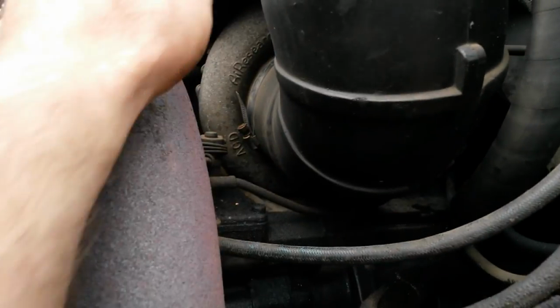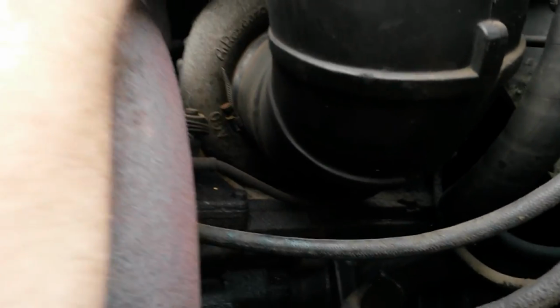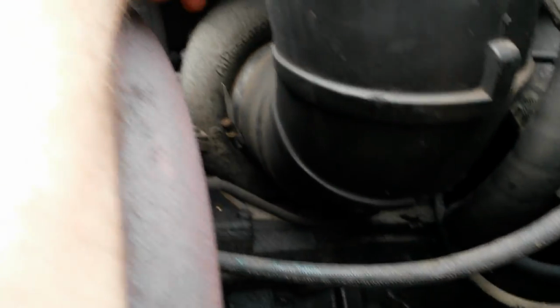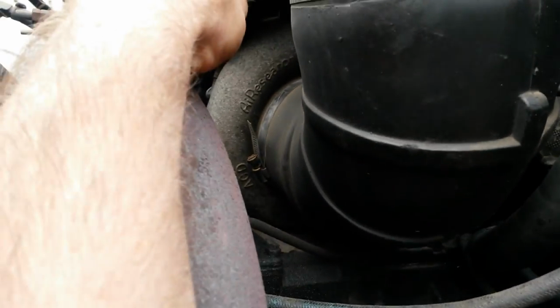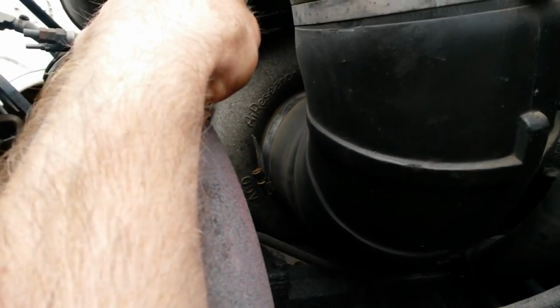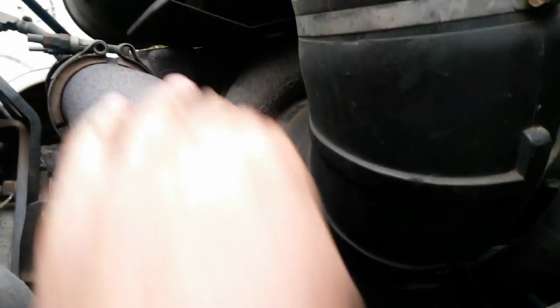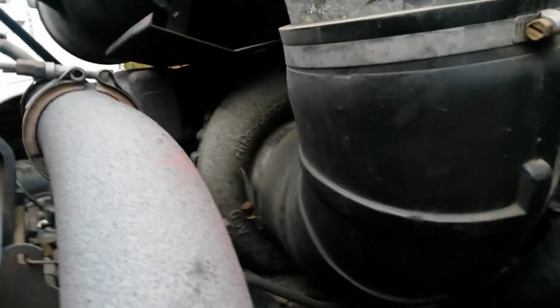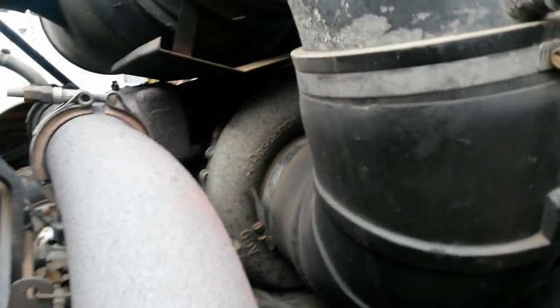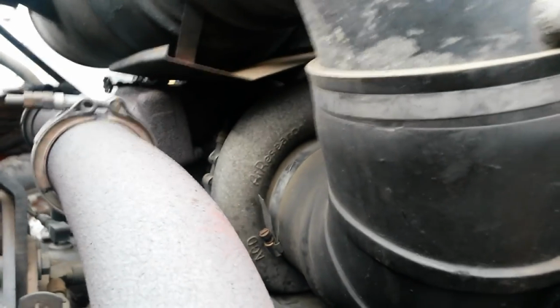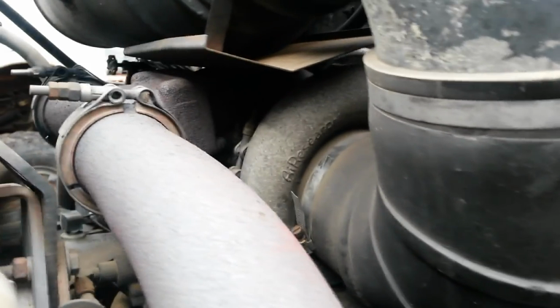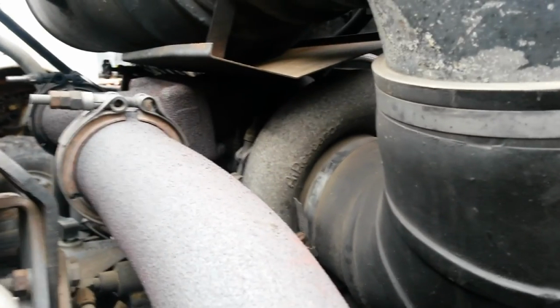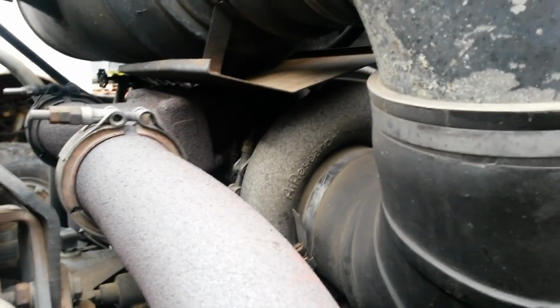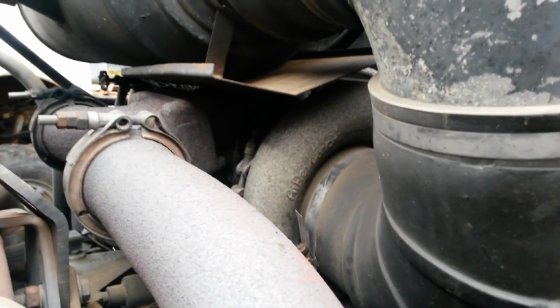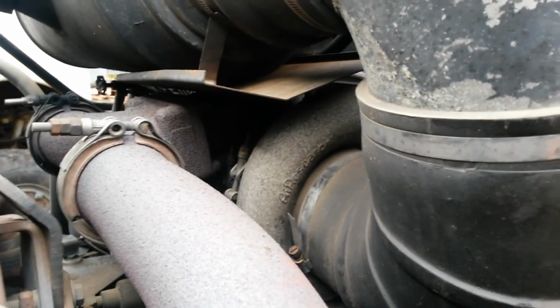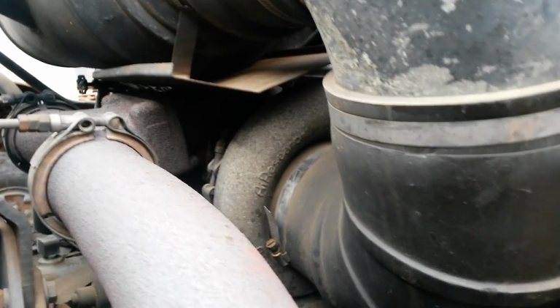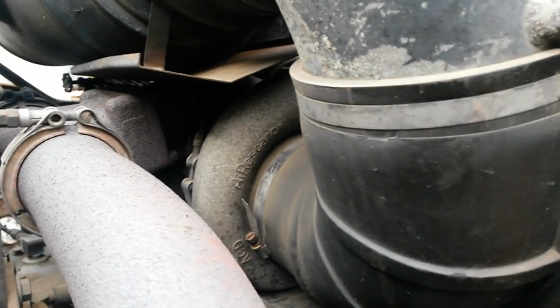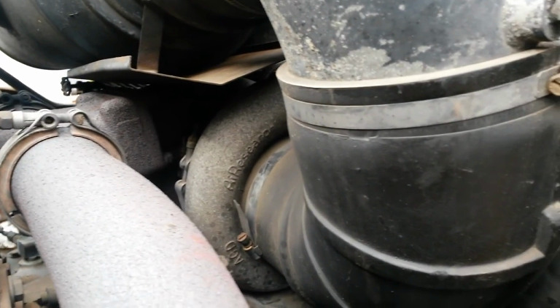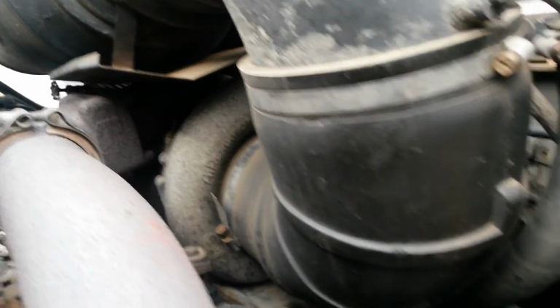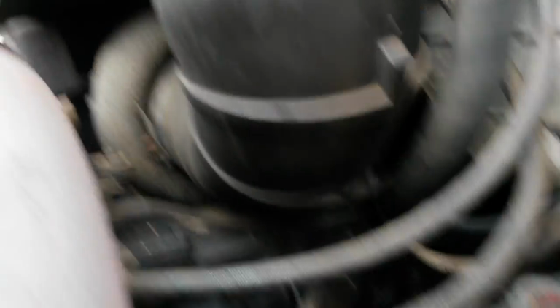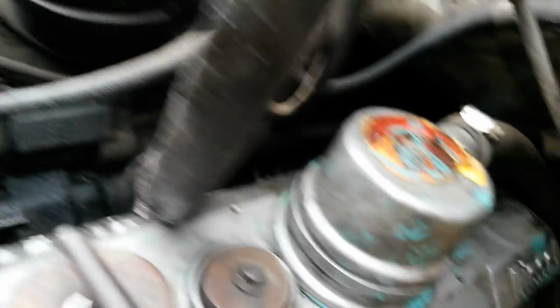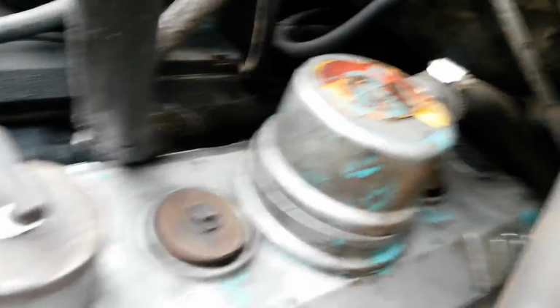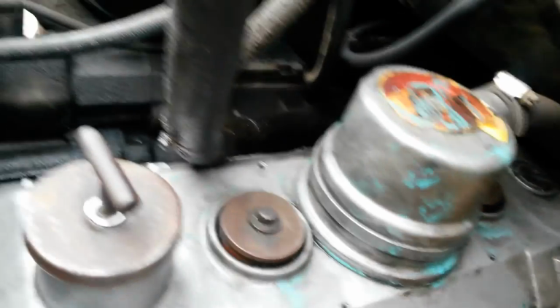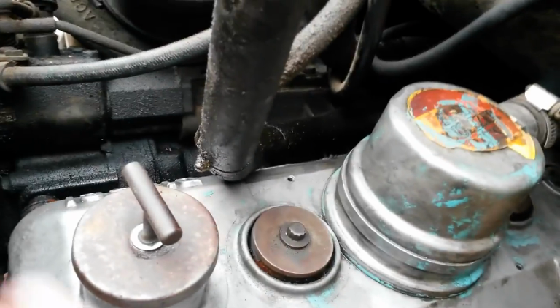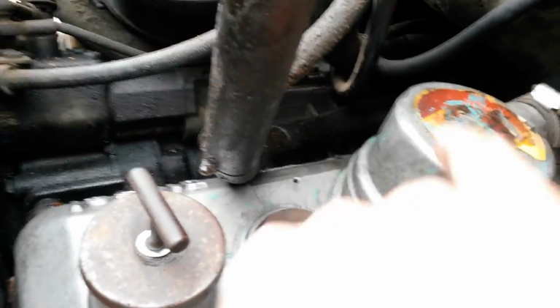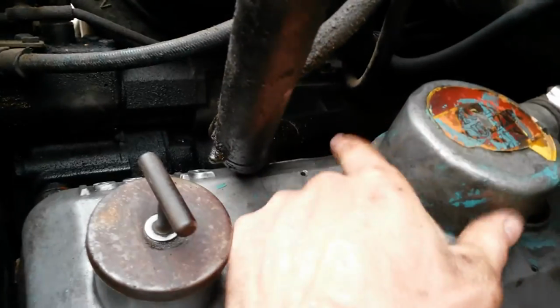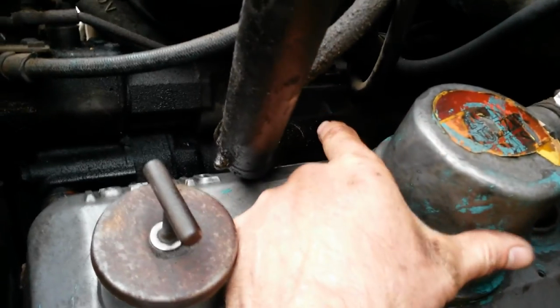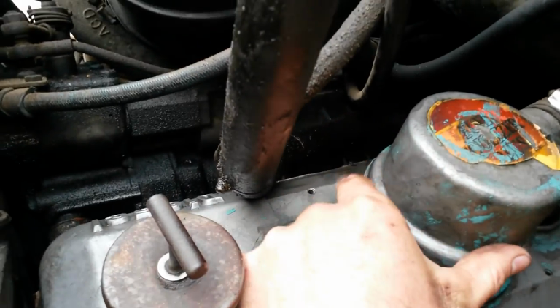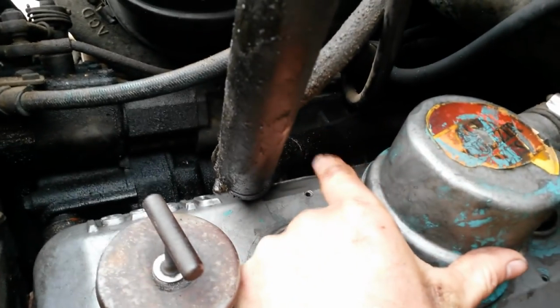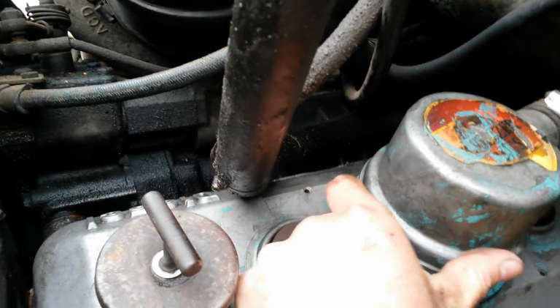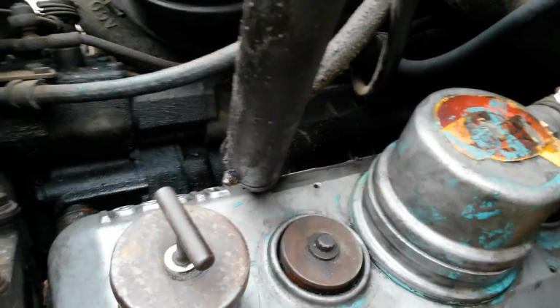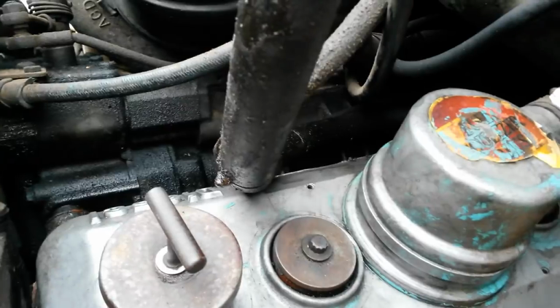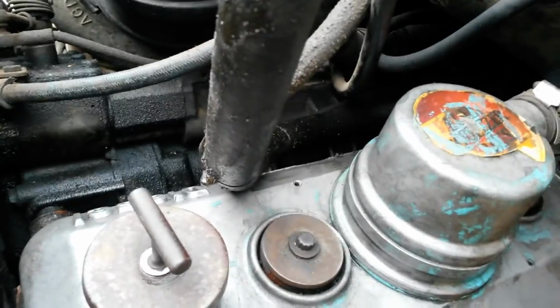This right here is a turbo, way back there on top of the motor. That turbo feeds the supercharger, which is right in the center of this V in this block.